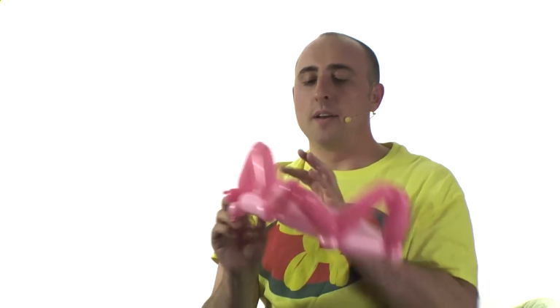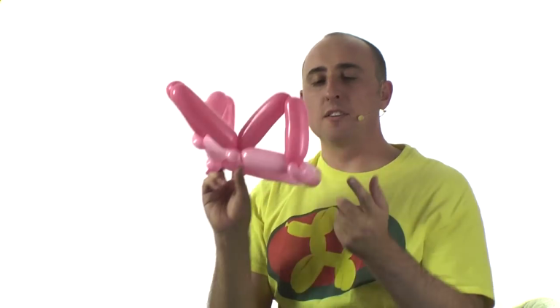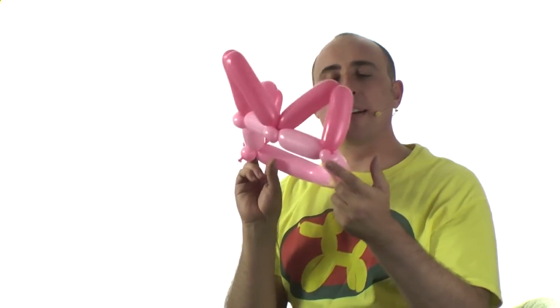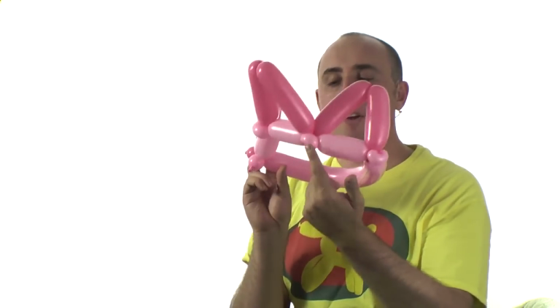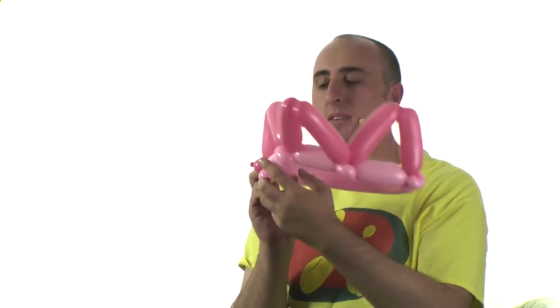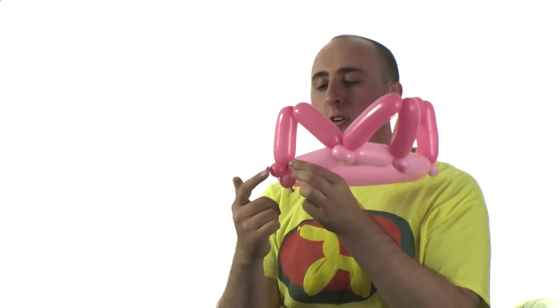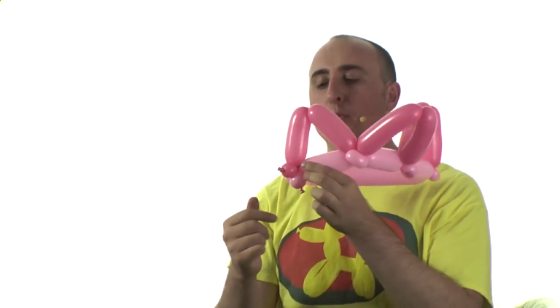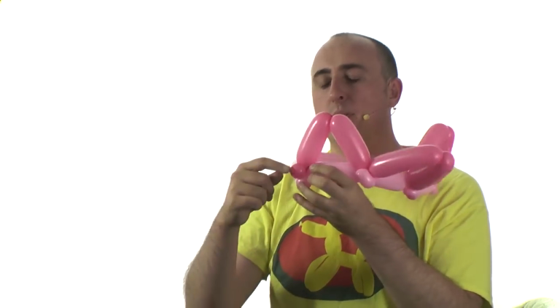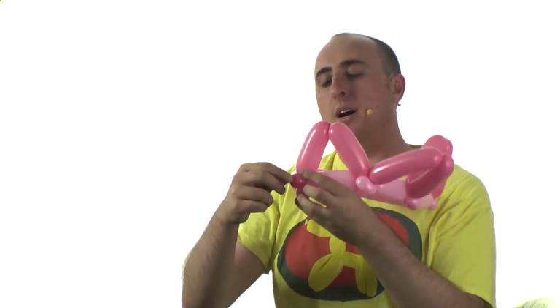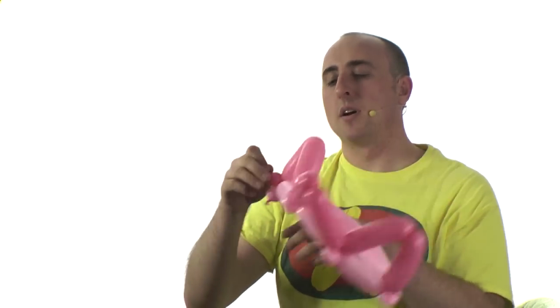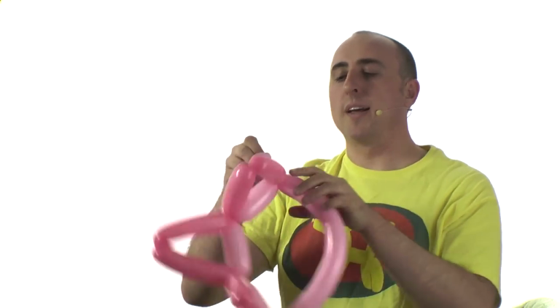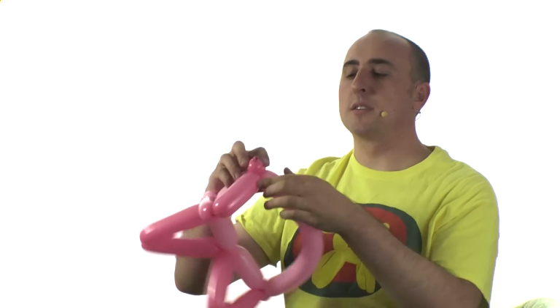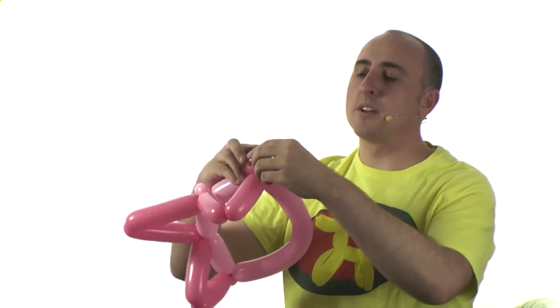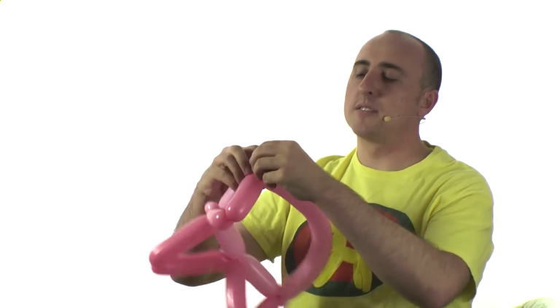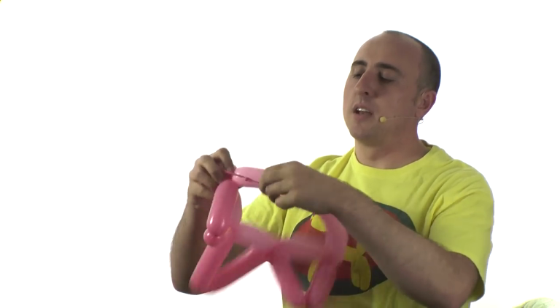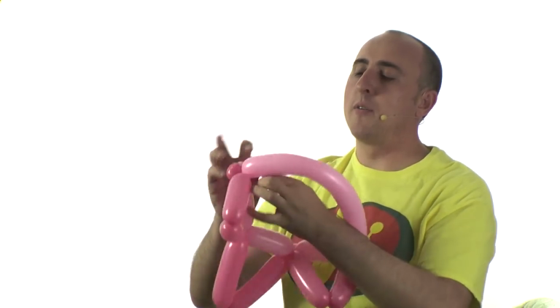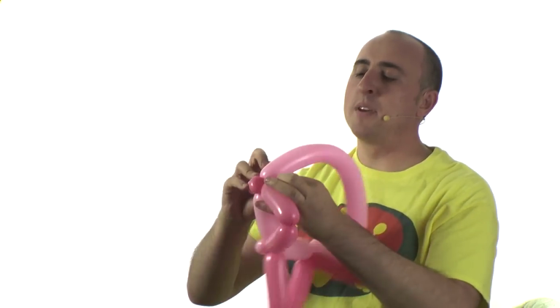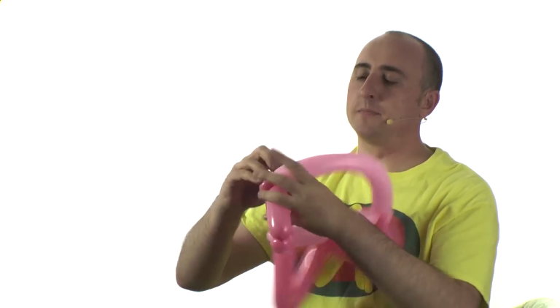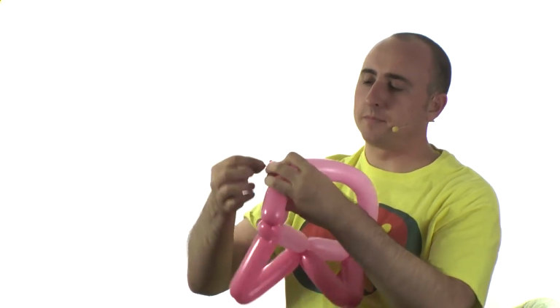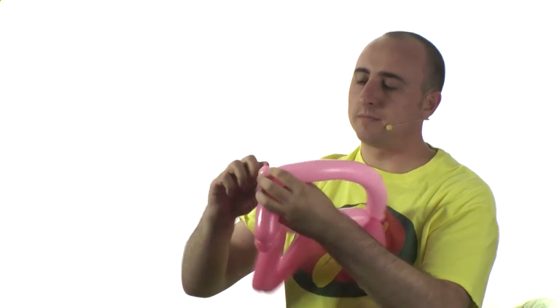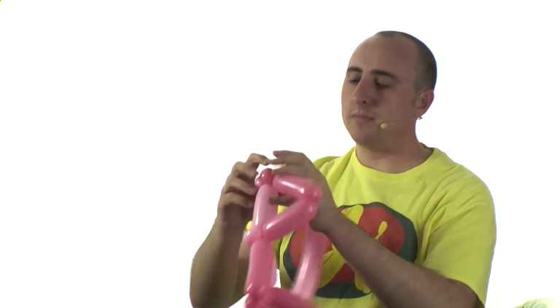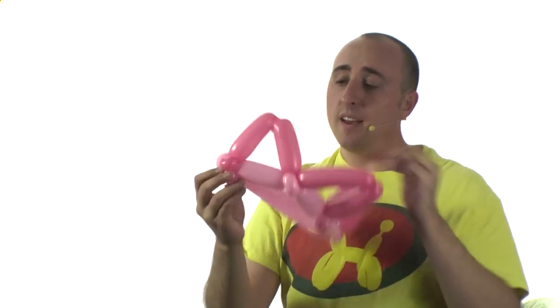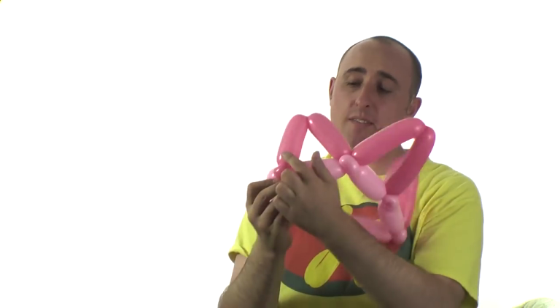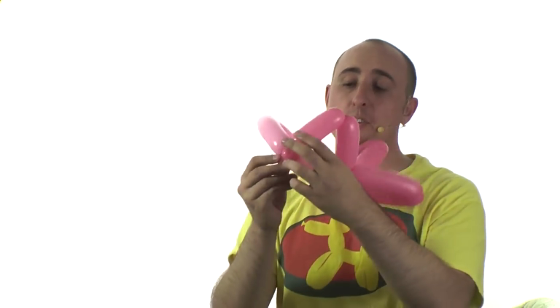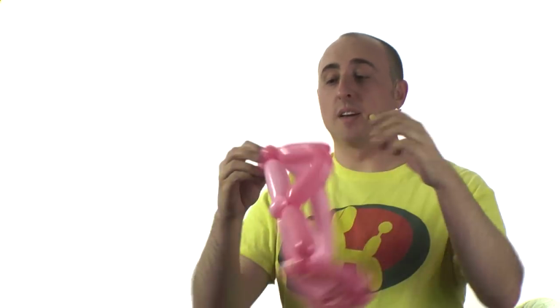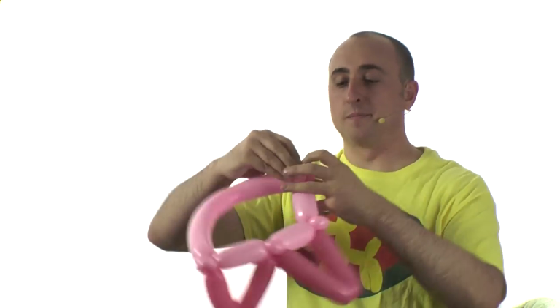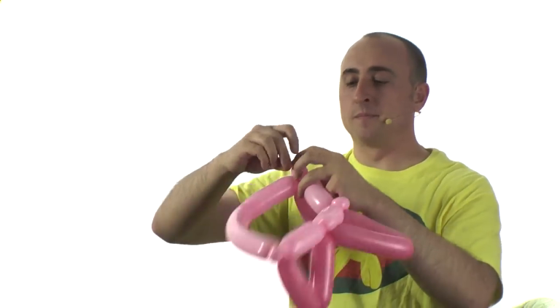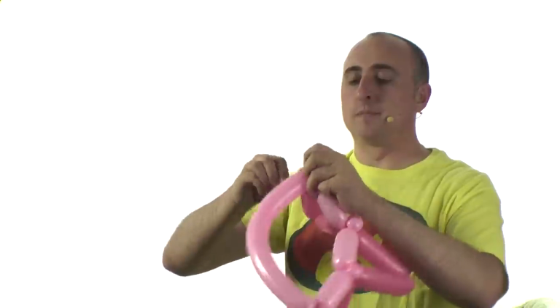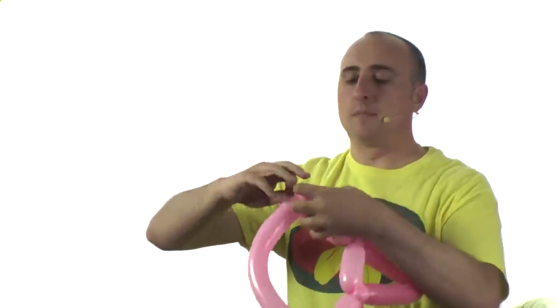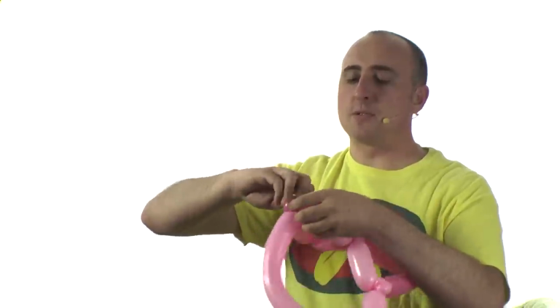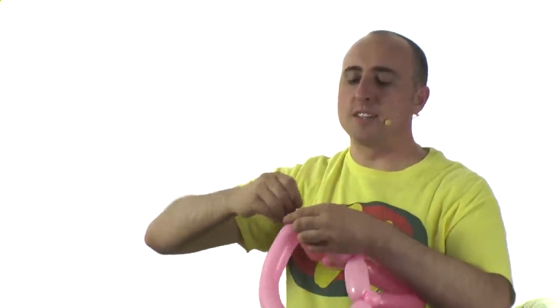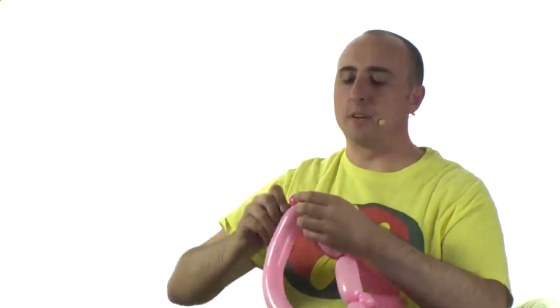Now notice these are nice pinch twists, but here you've got two bubbles with the little knots. What I like to do is take those knots and wrap them in, effectively pinch twisting it — that just sort of cleans it up a little bit.